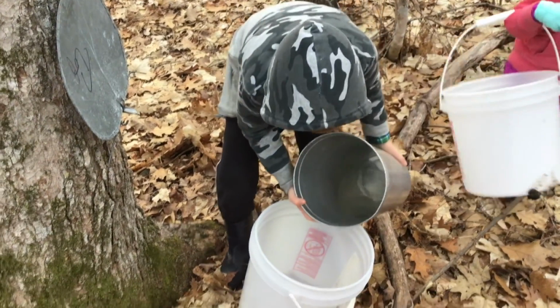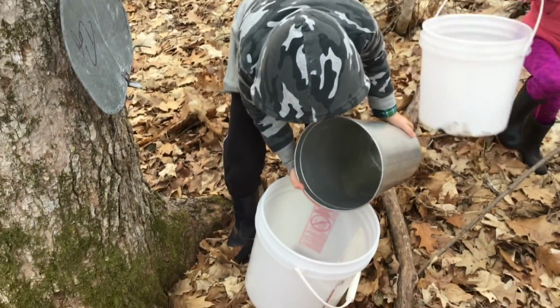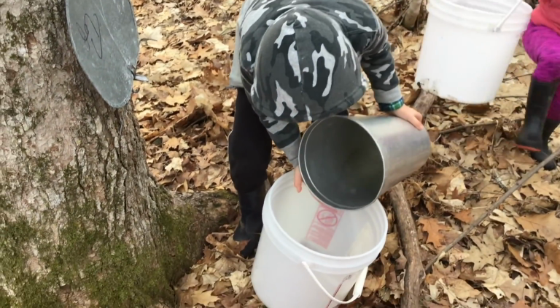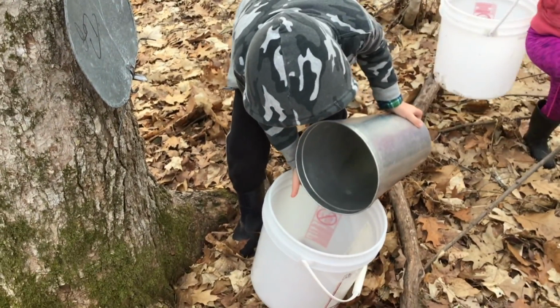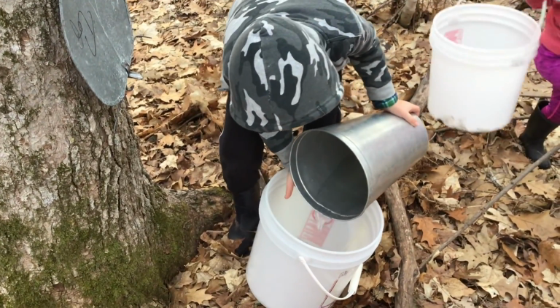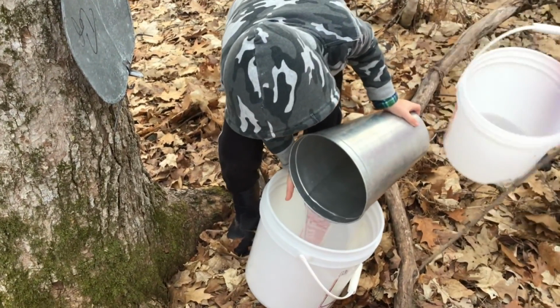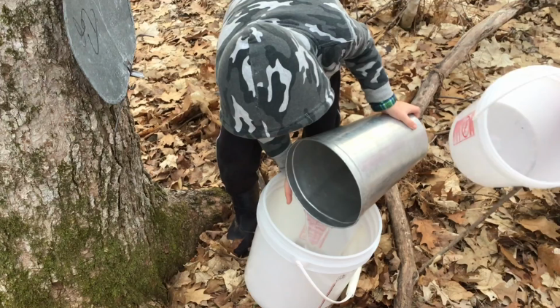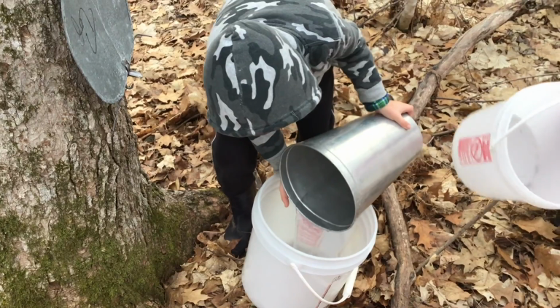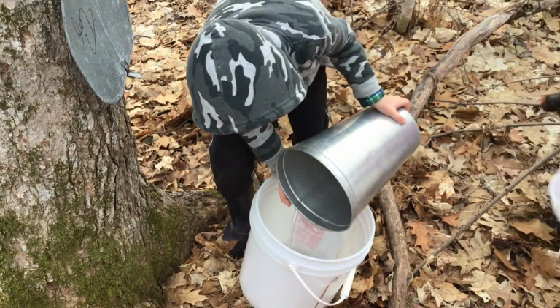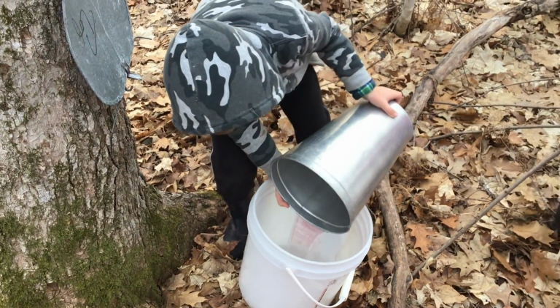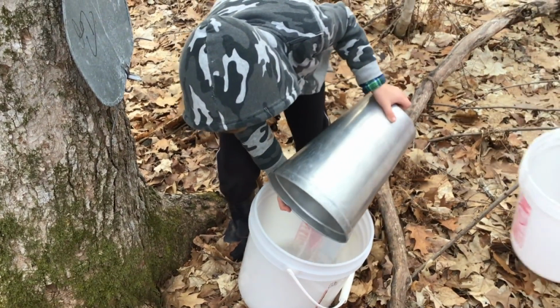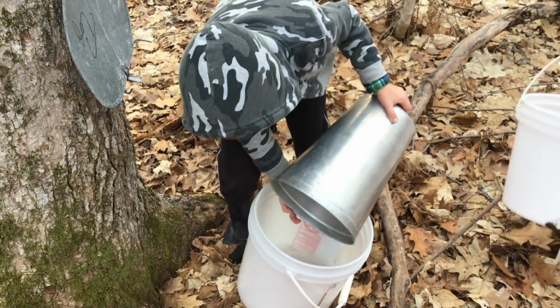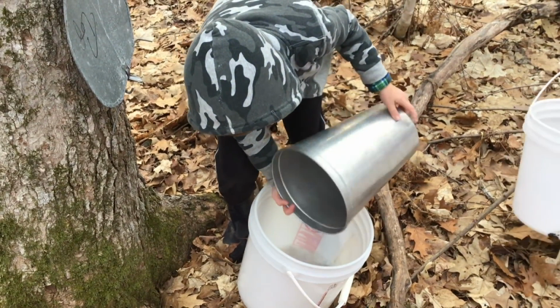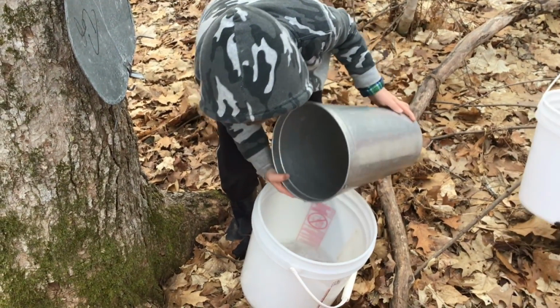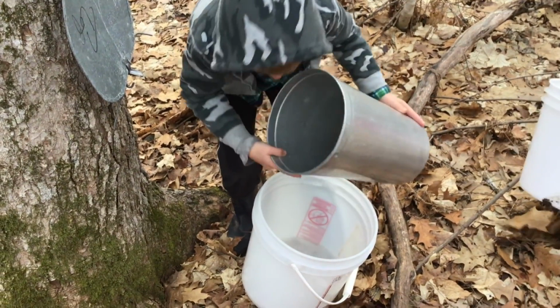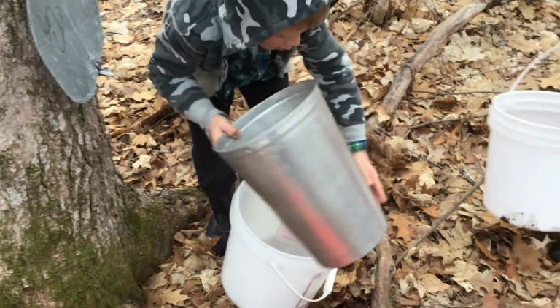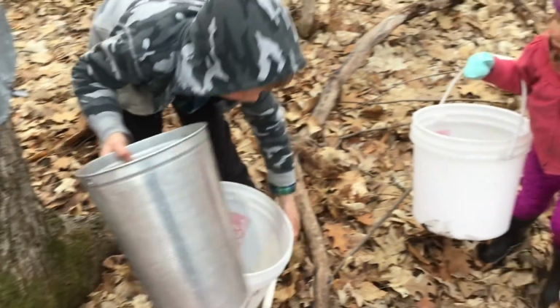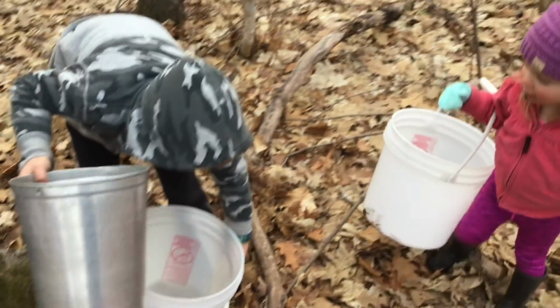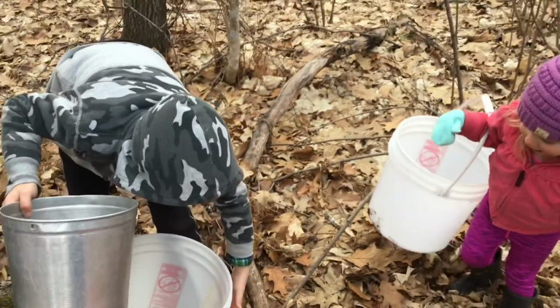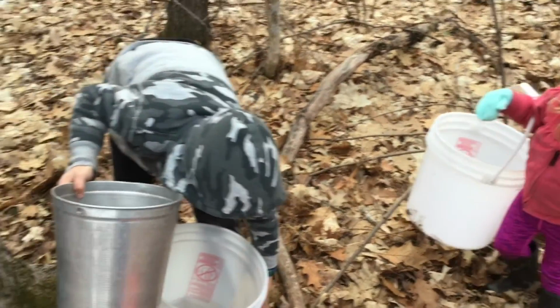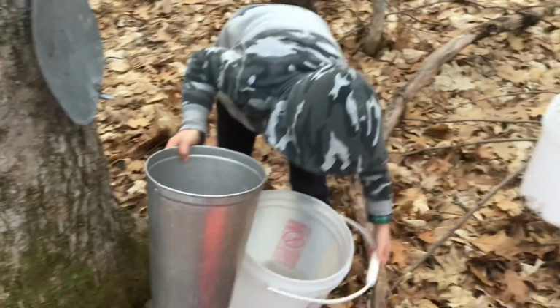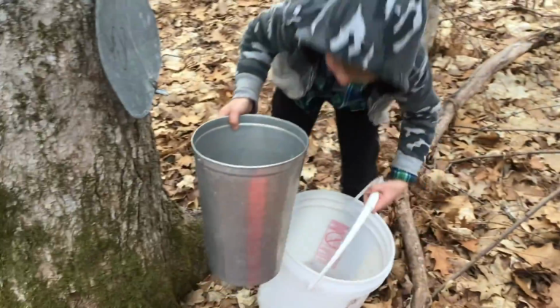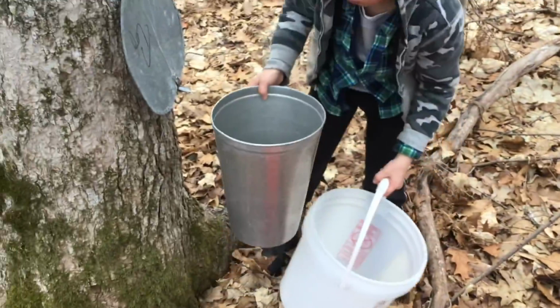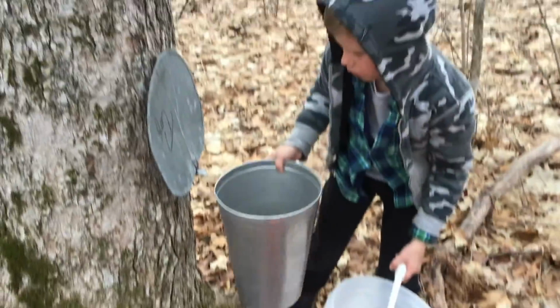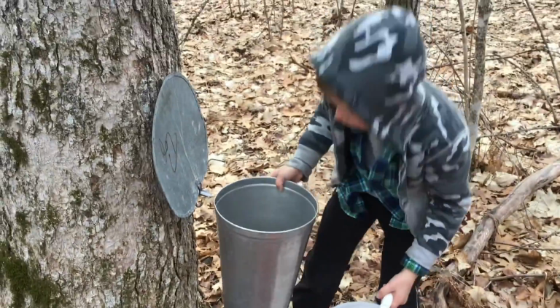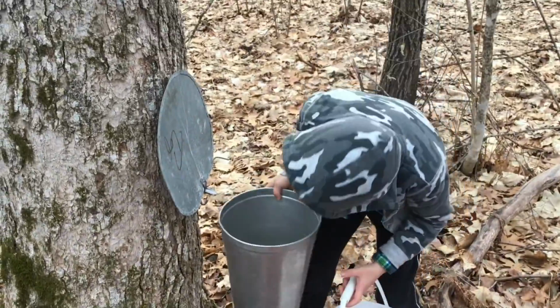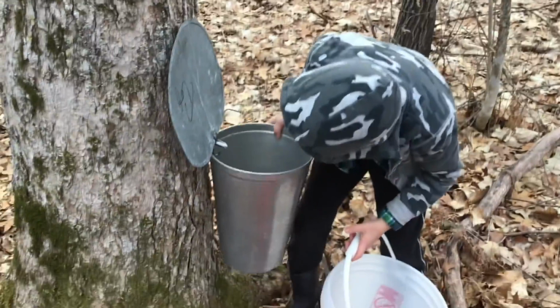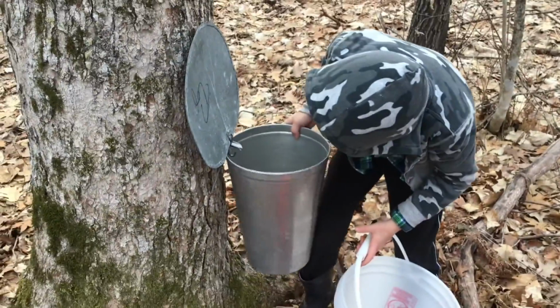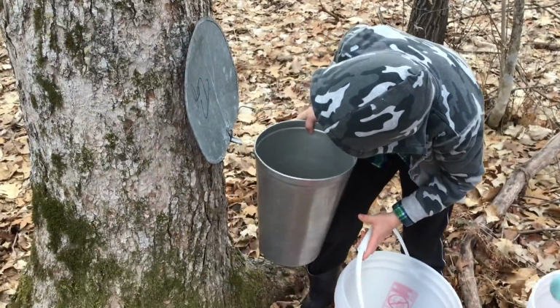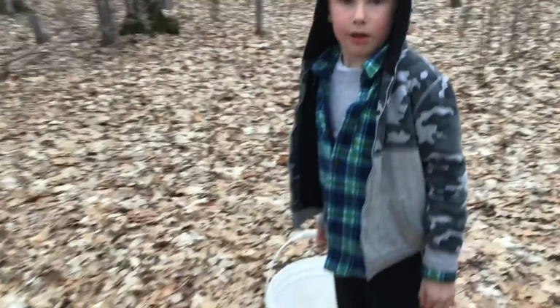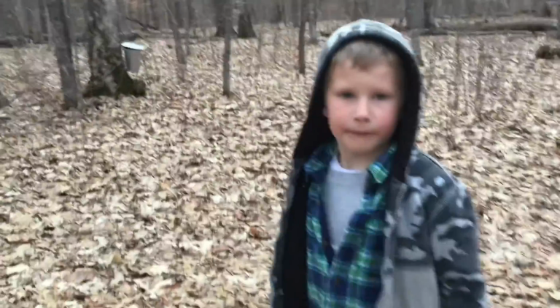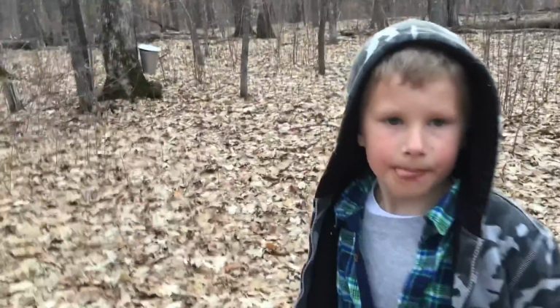My grandpa also got the sap buckets ready. We used to do it in the hundreds but now we don't do it anymore. Go back first, go get the sap.